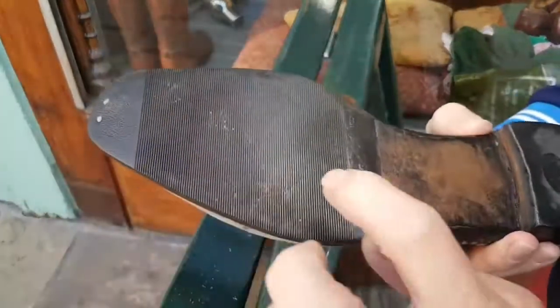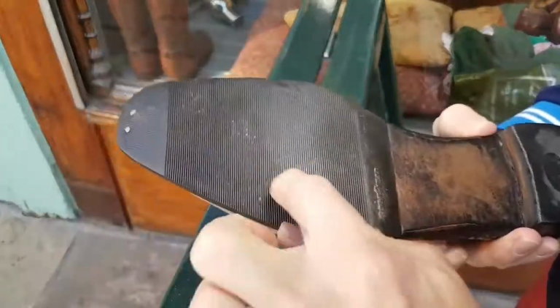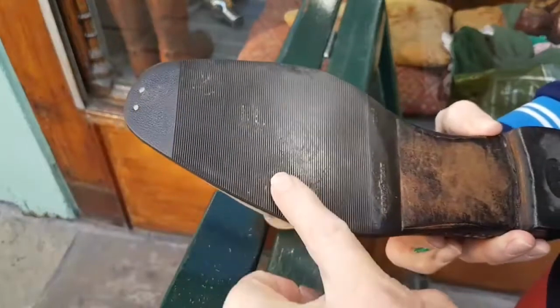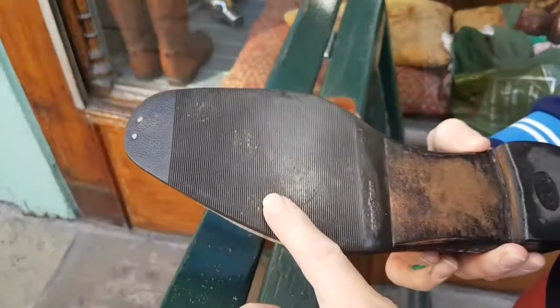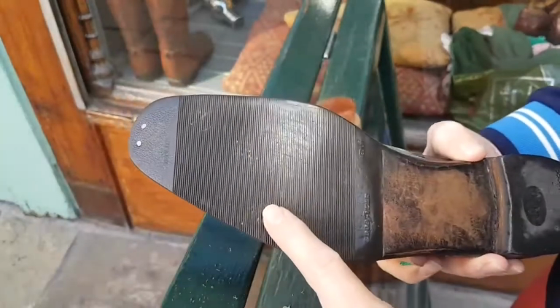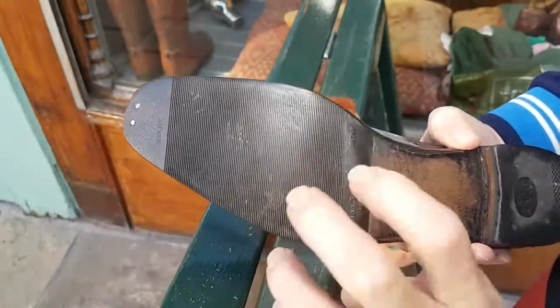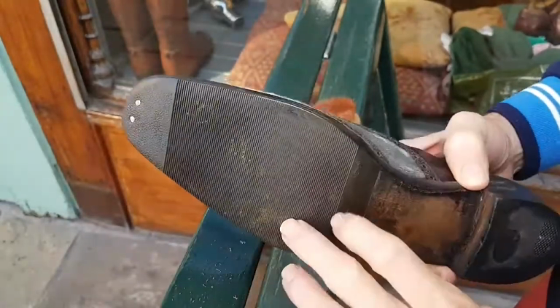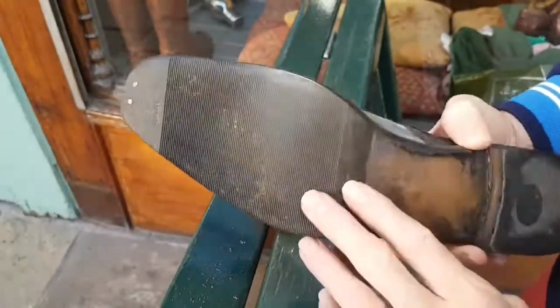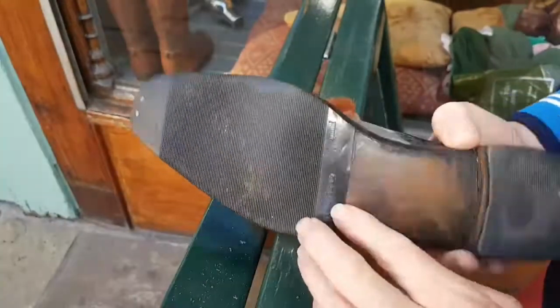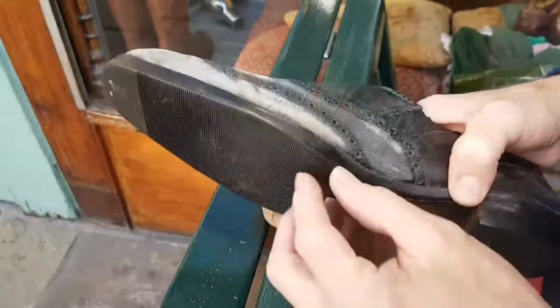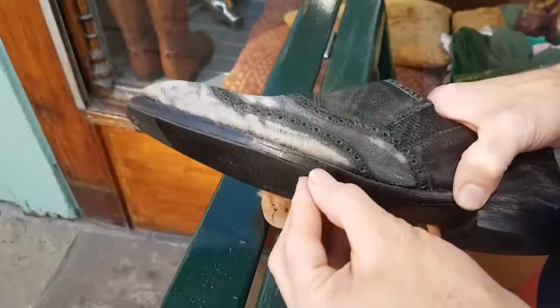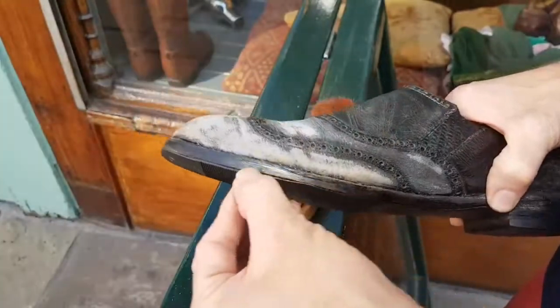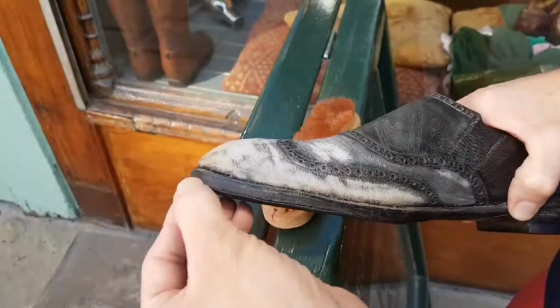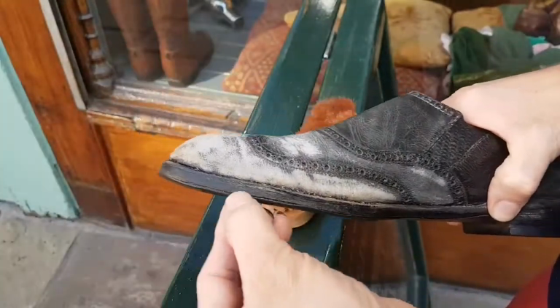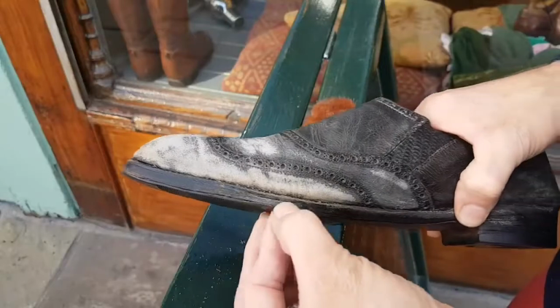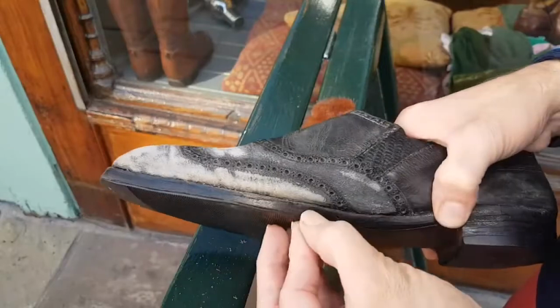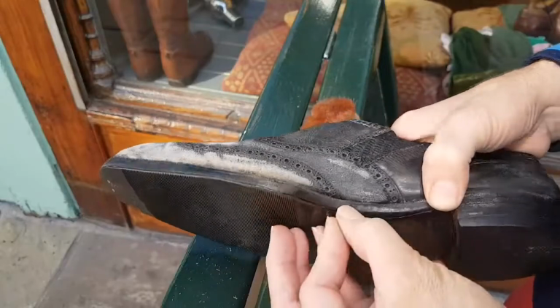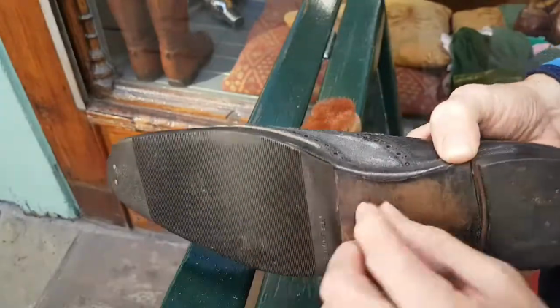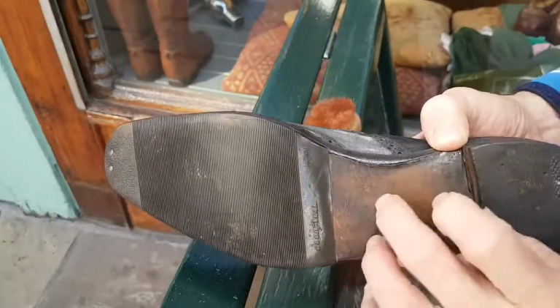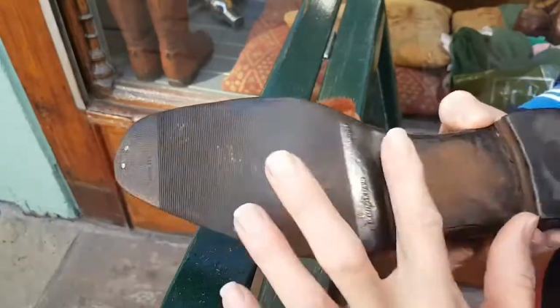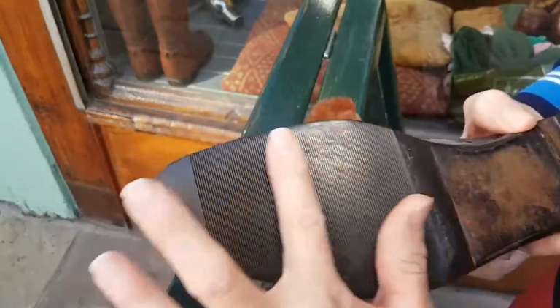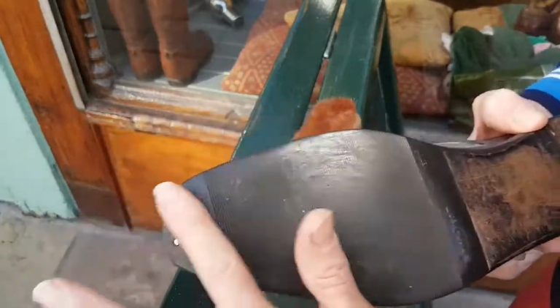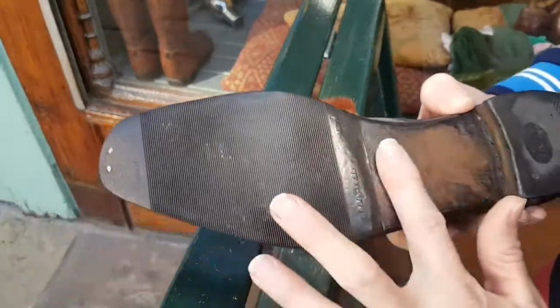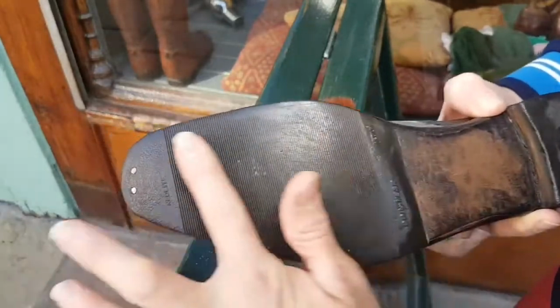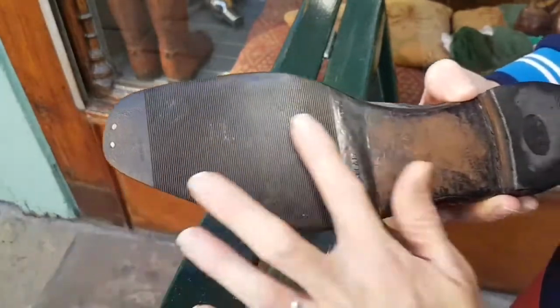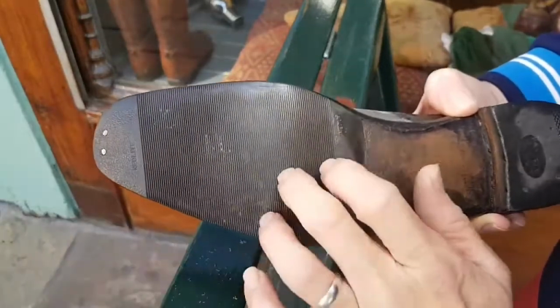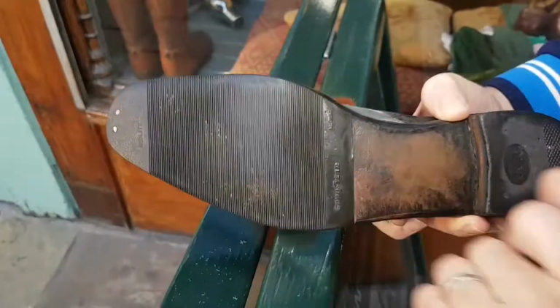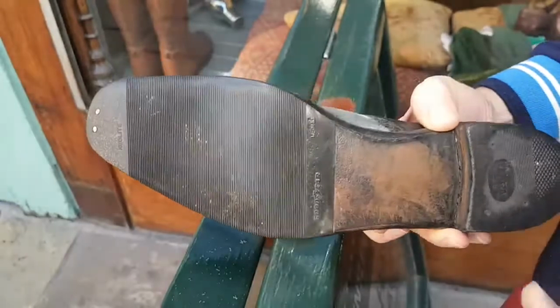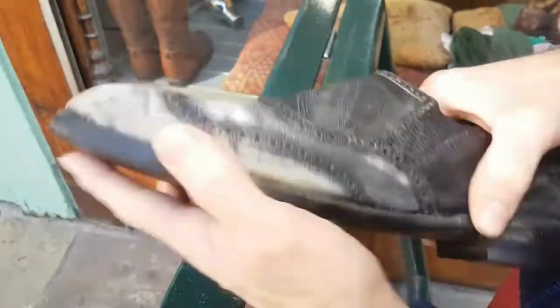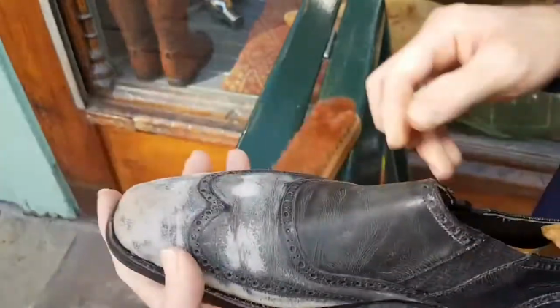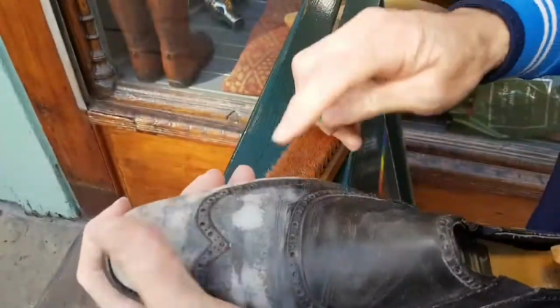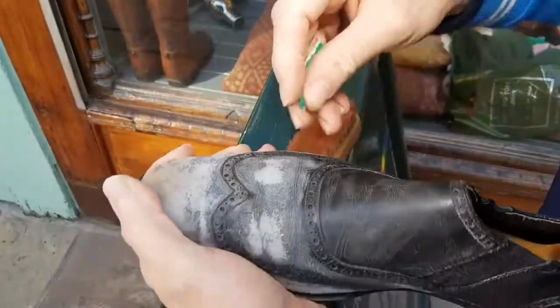Most of them have got a taupey sole, and below that sole the original welting. So these are completely original apart from that — he probably had the sole replaced ten times over the life of these shoes.